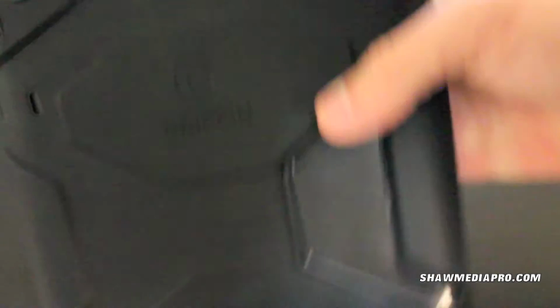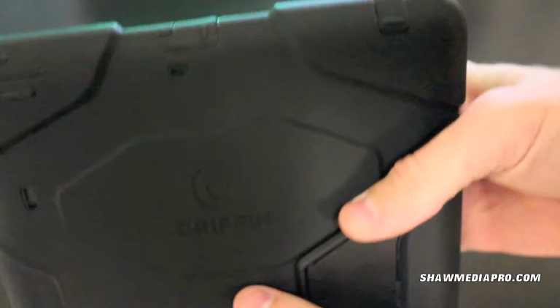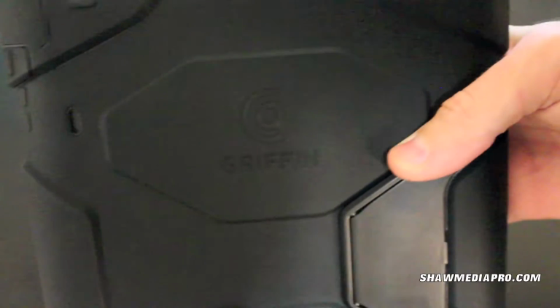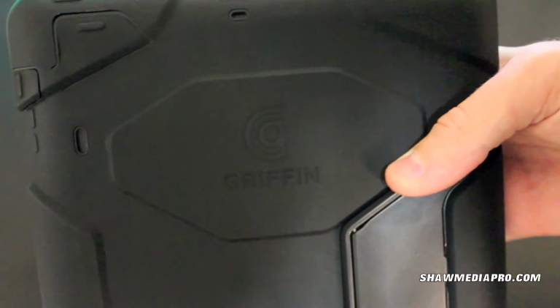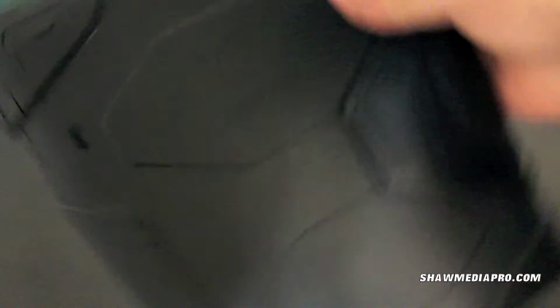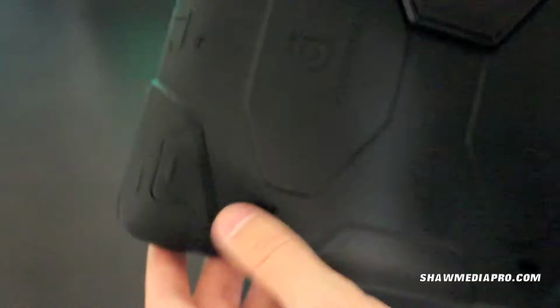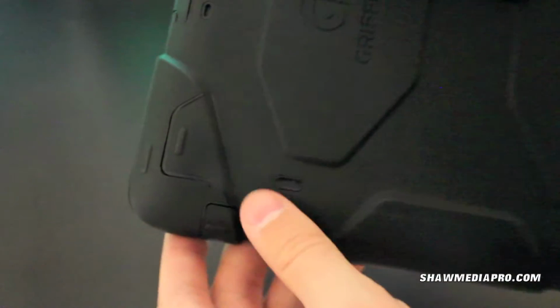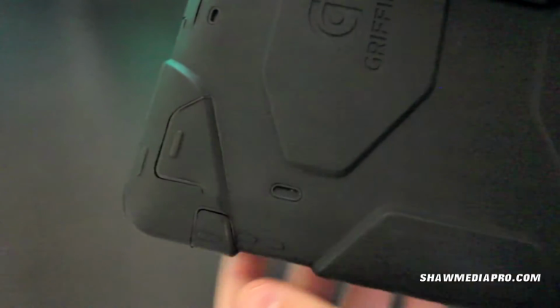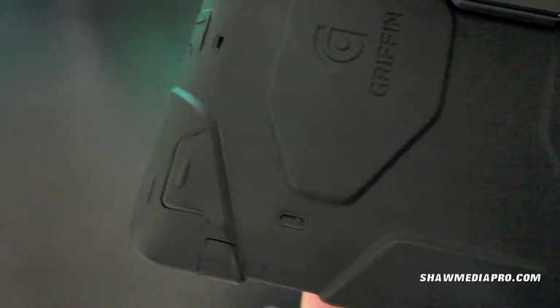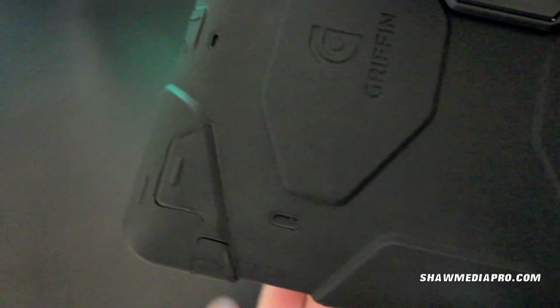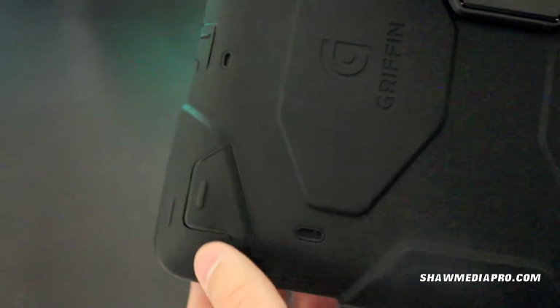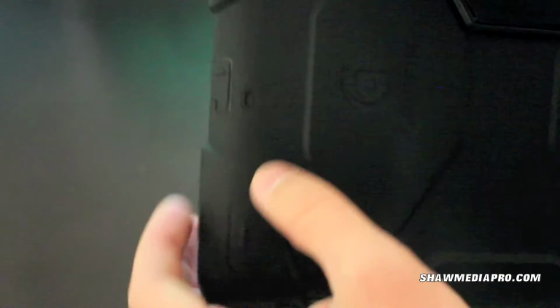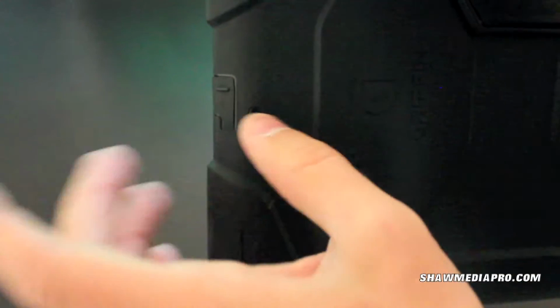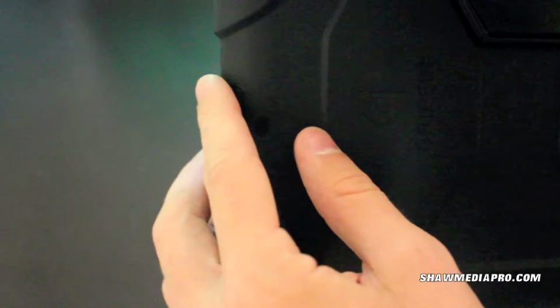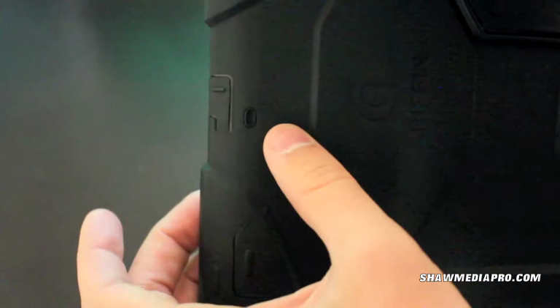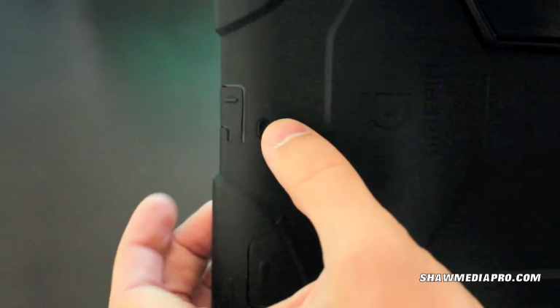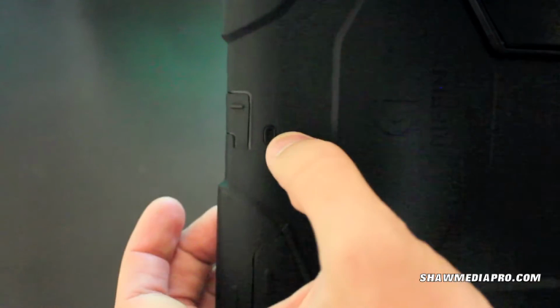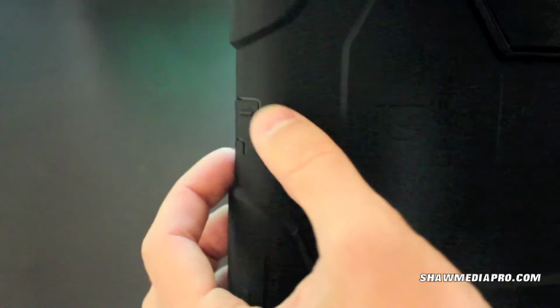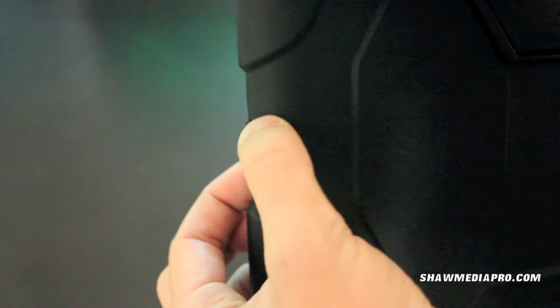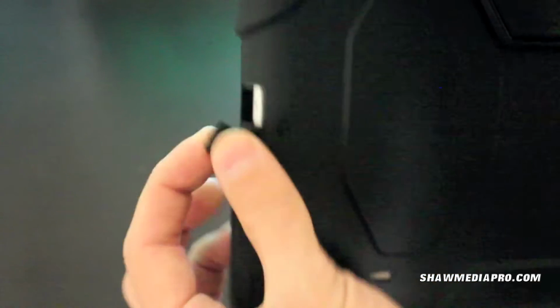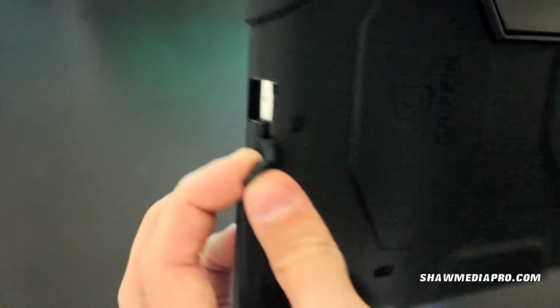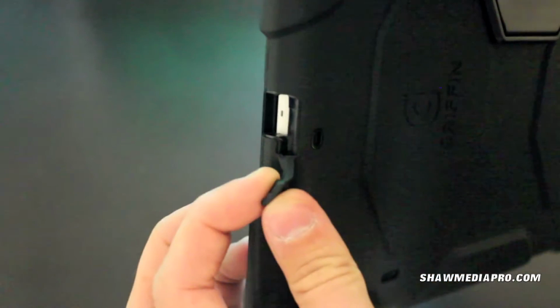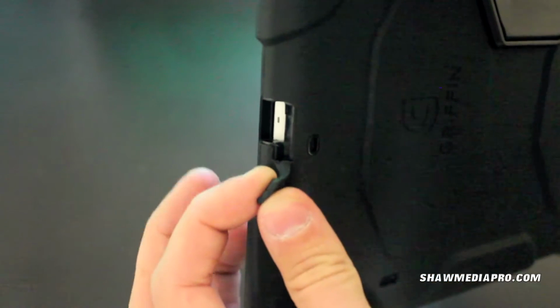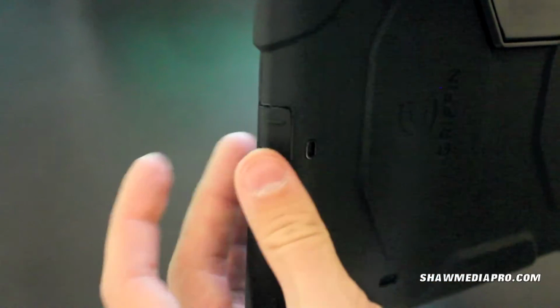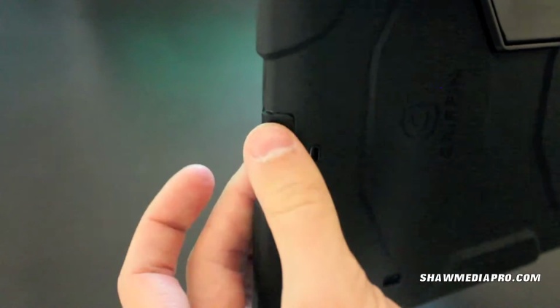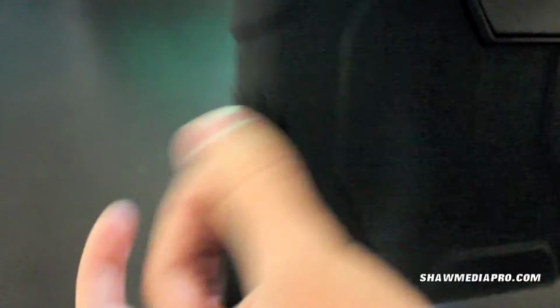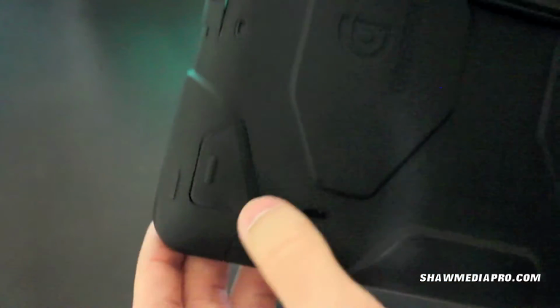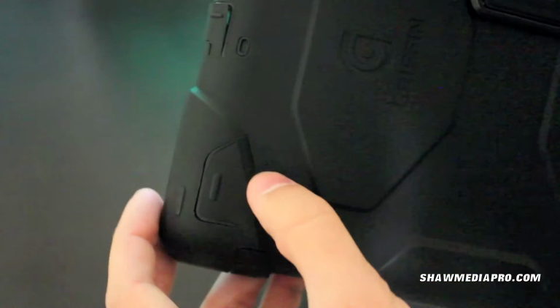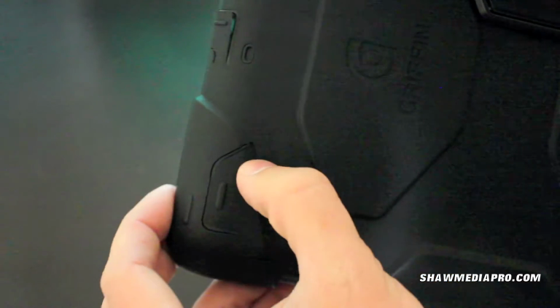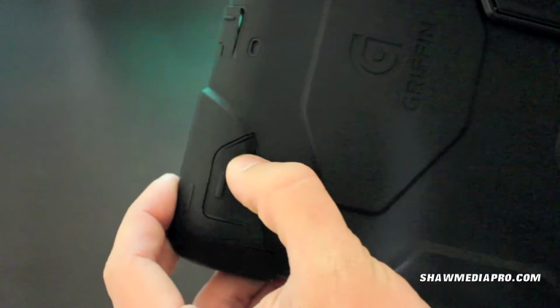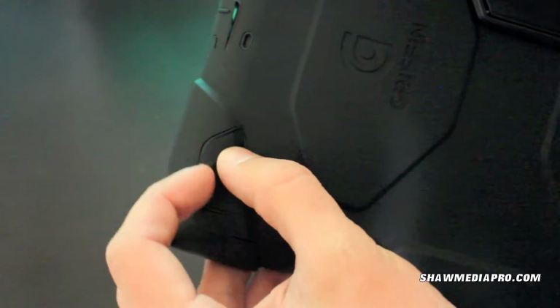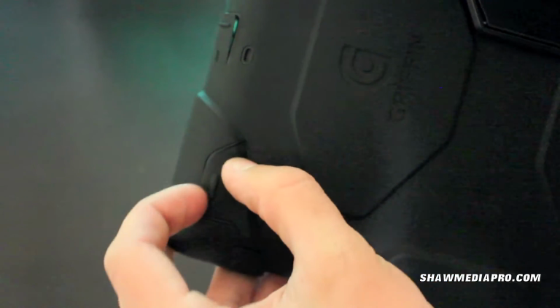On the top here, you've got your Griffin logo. Sorry about the lighting guys, I'm trying my best. Very top, you've got another little thing for your microphone. Right here would be for your camera.